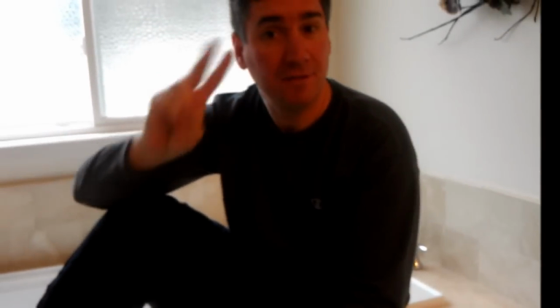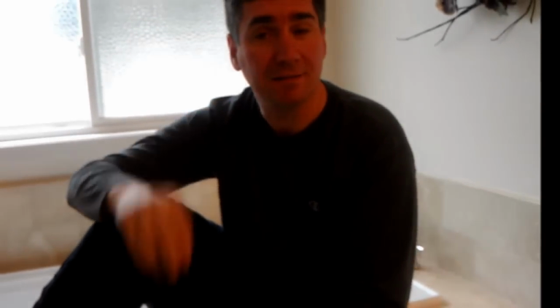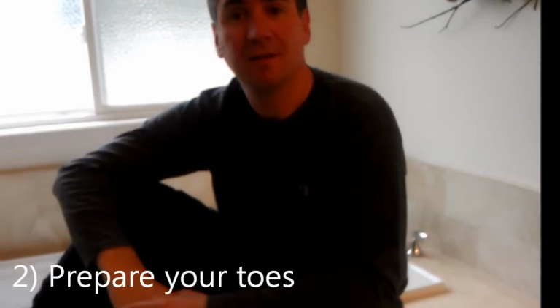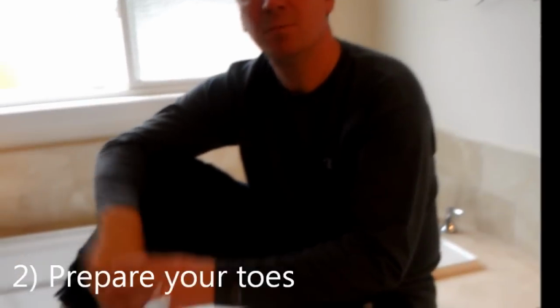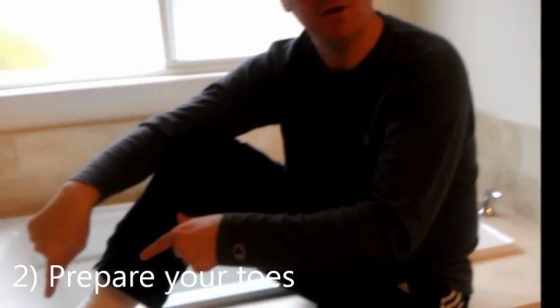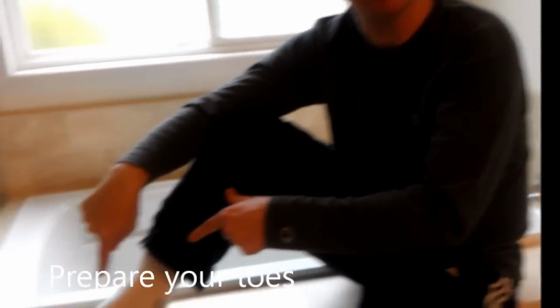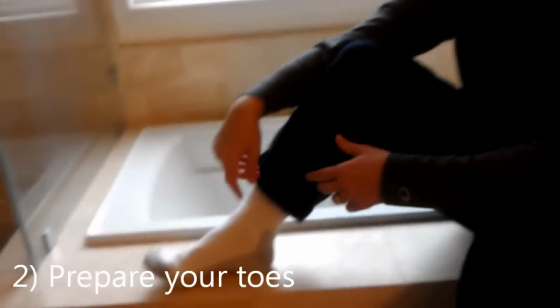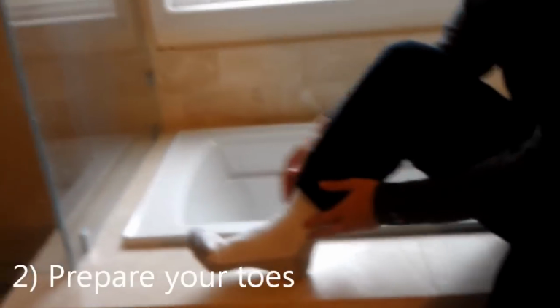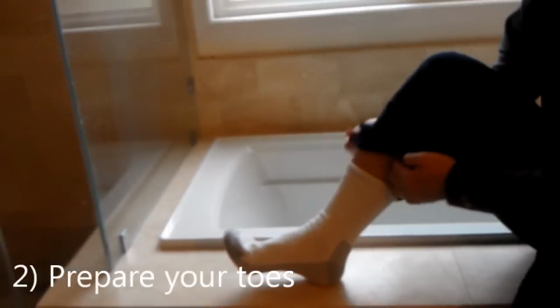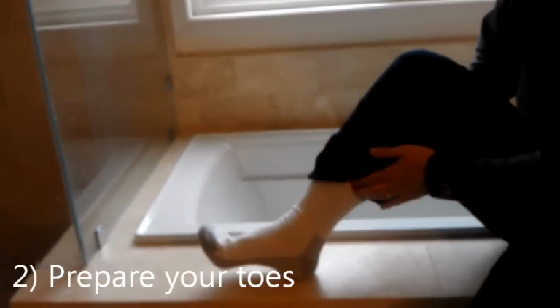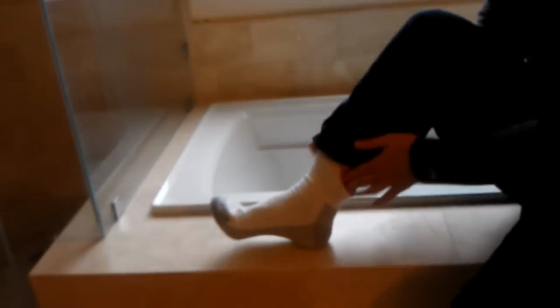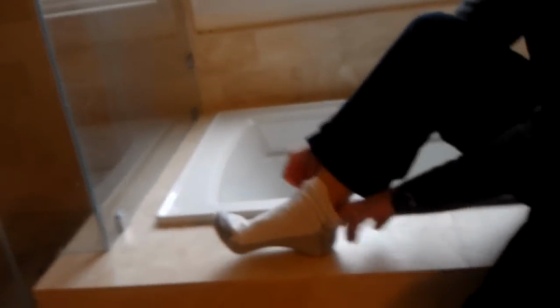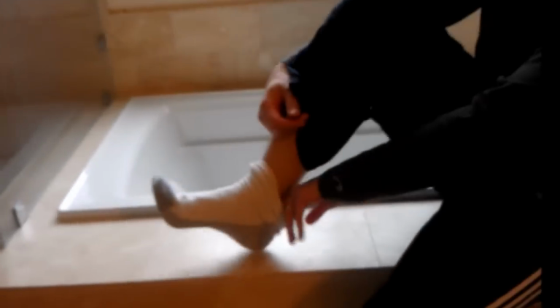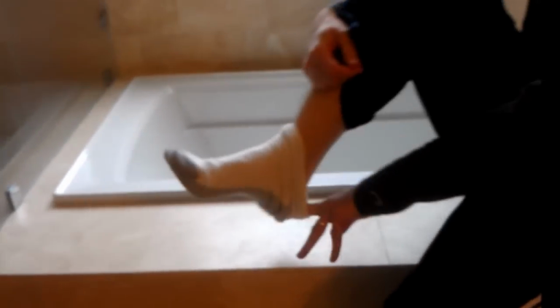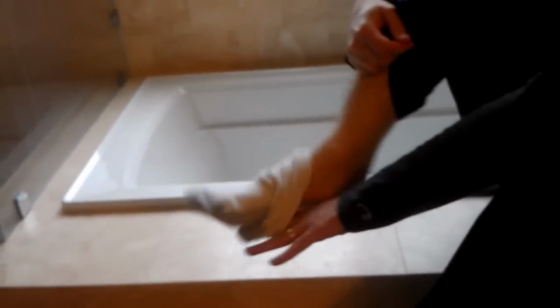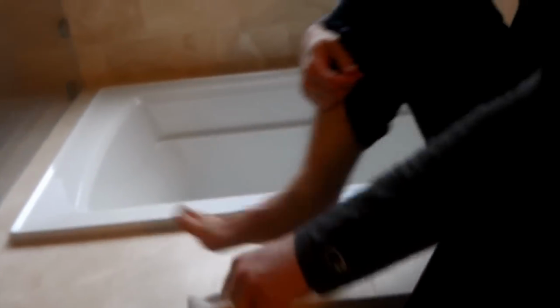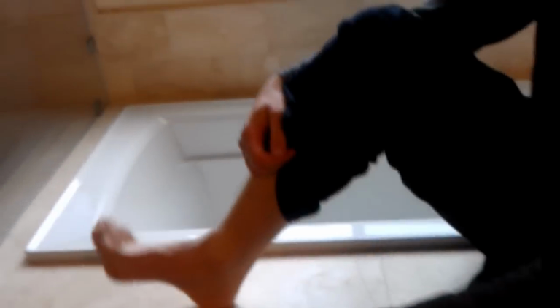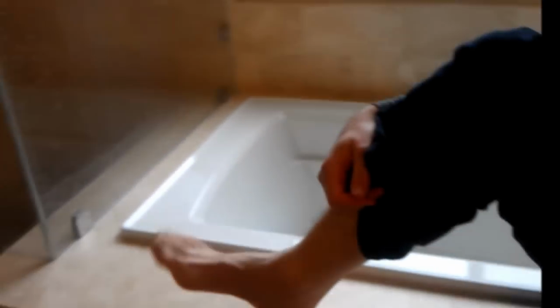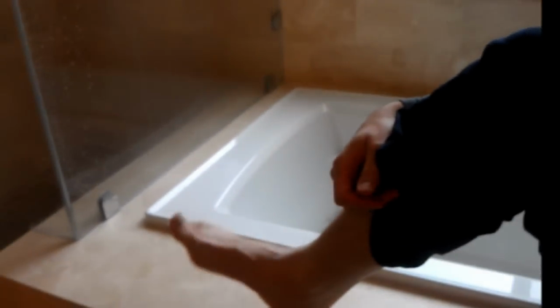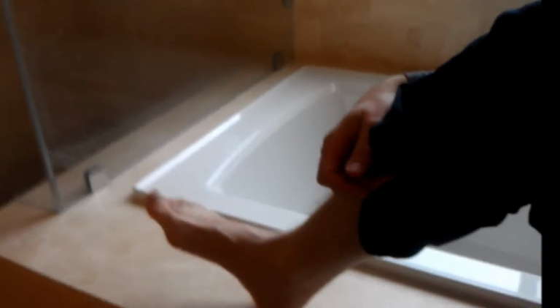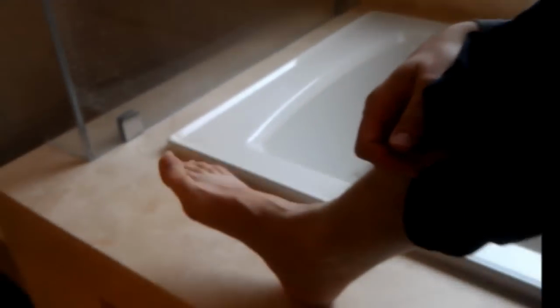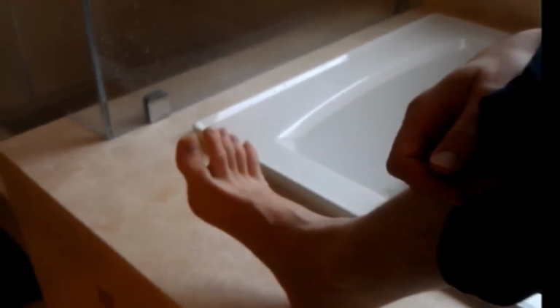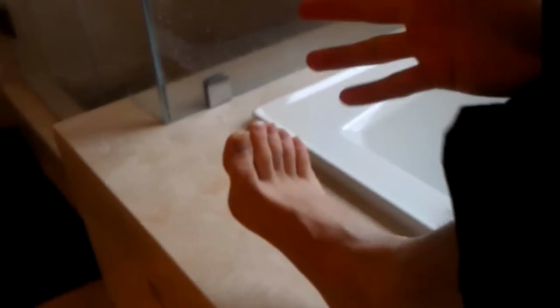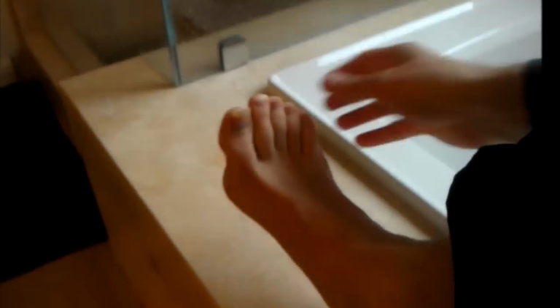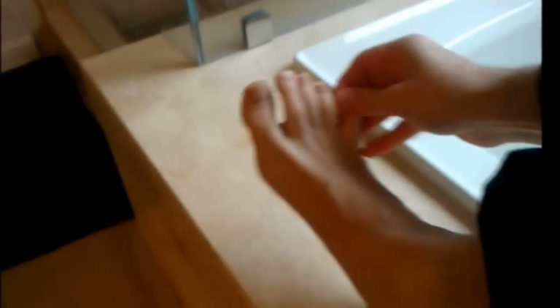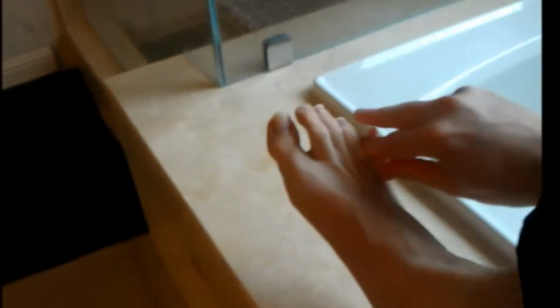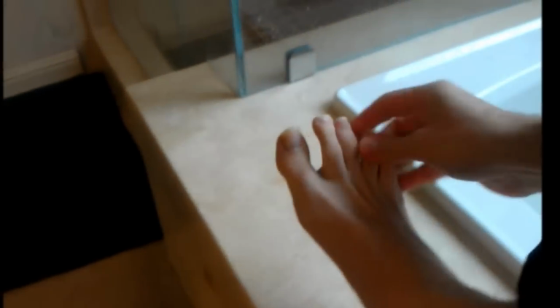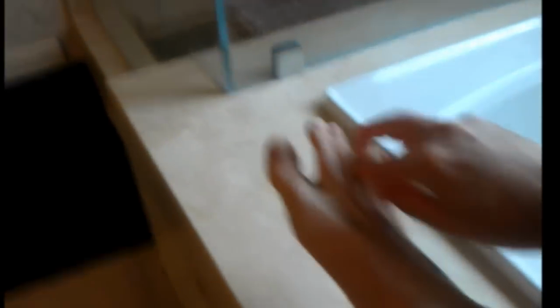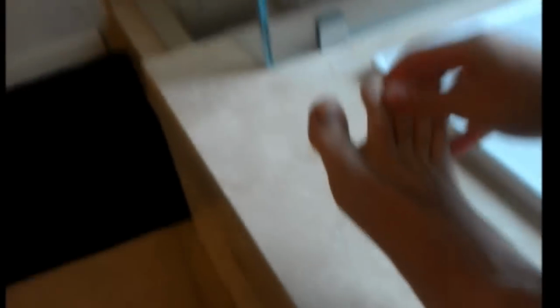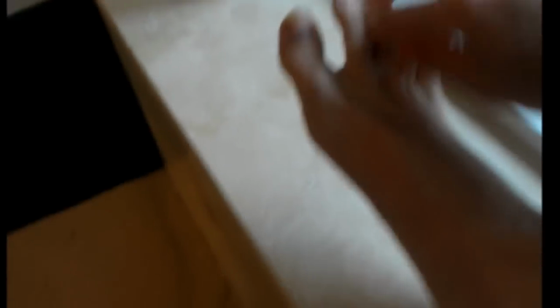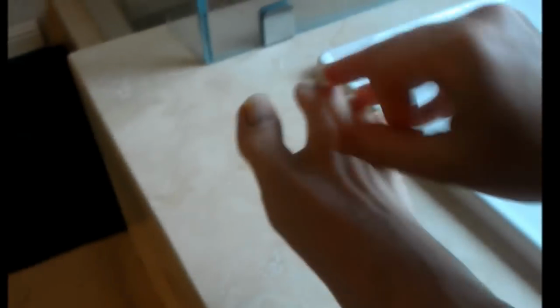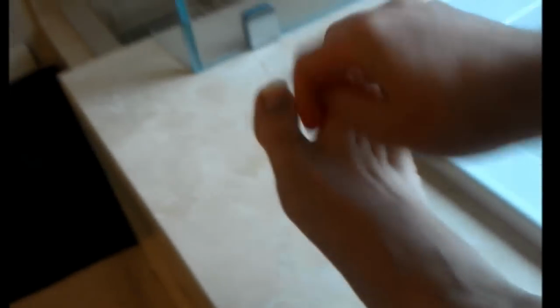Second, prepare your toes. Take them out of their nice, comfy, warm home. And make sure that you clear out all the toe jam. You can't have that getting in your way.